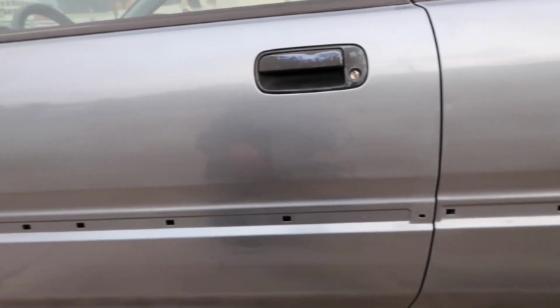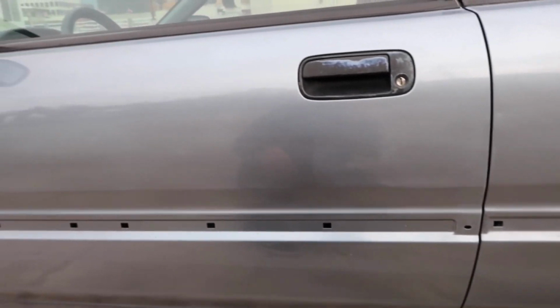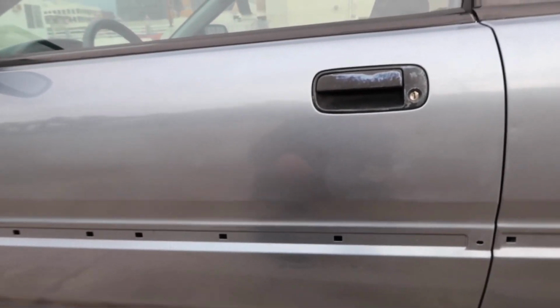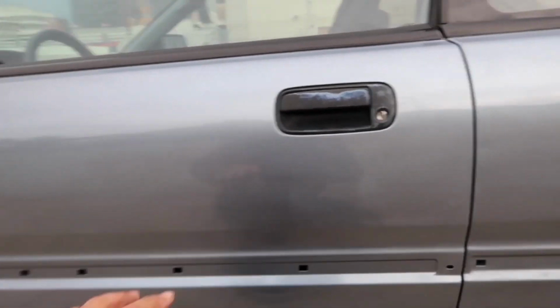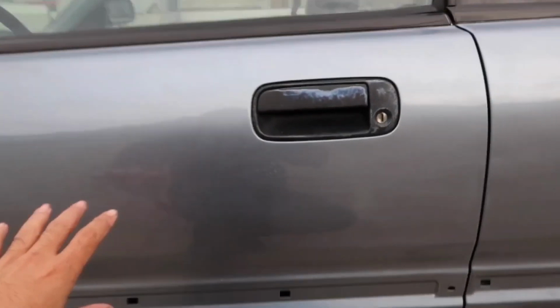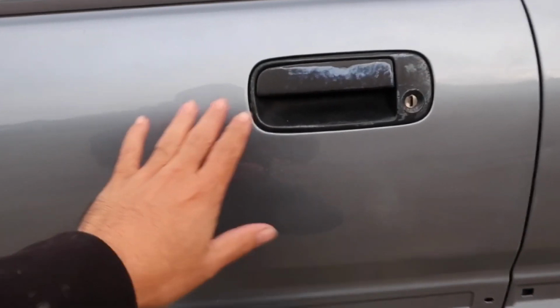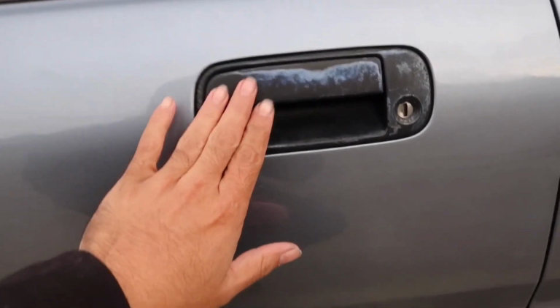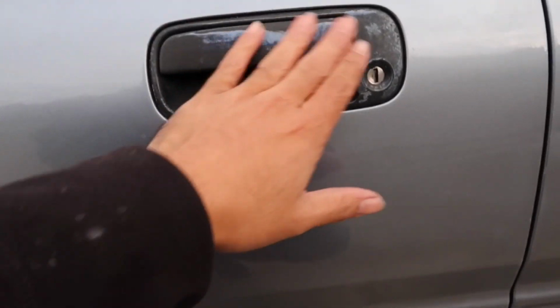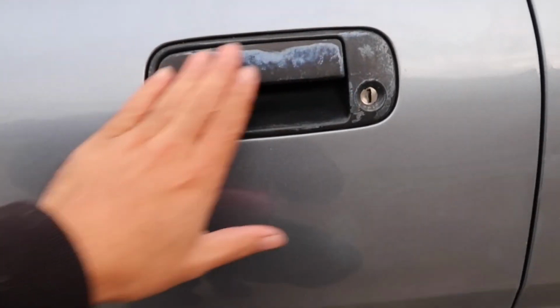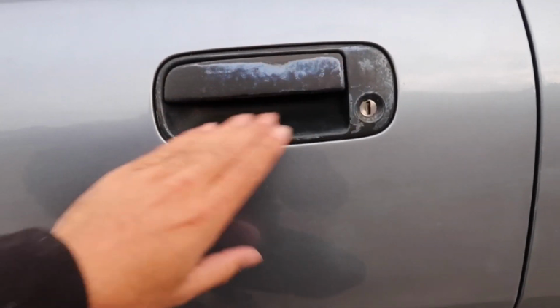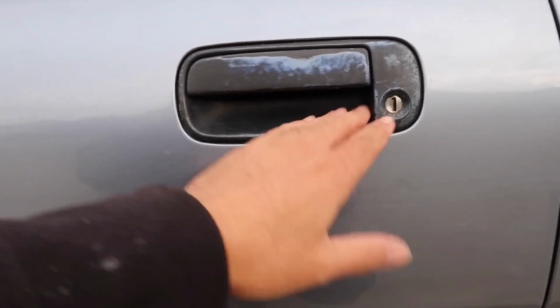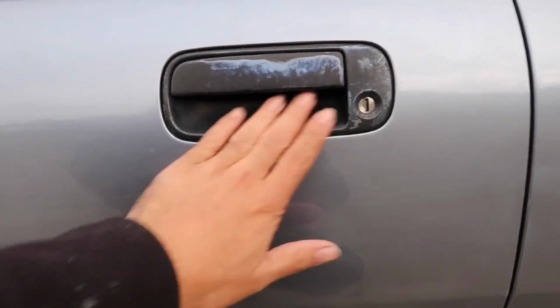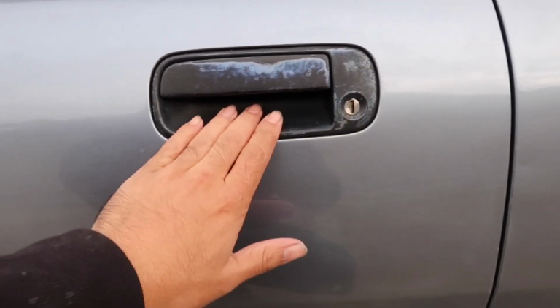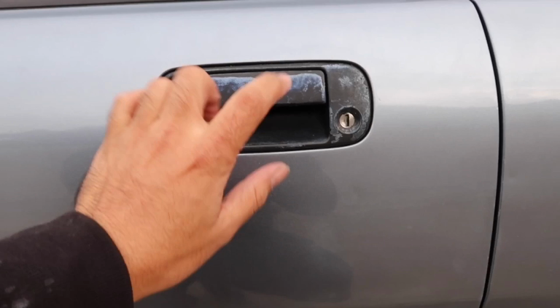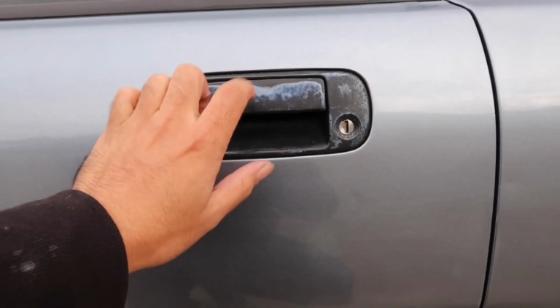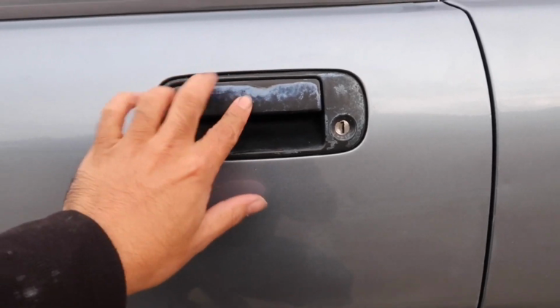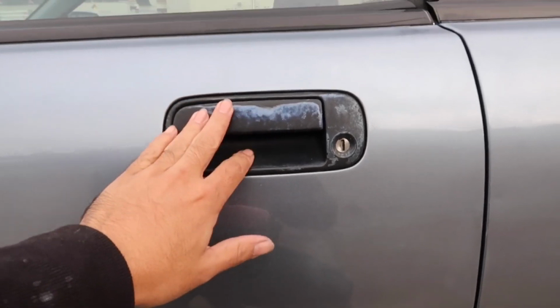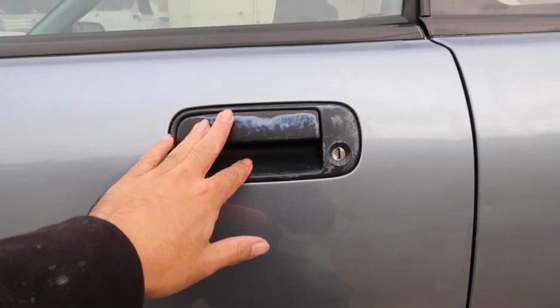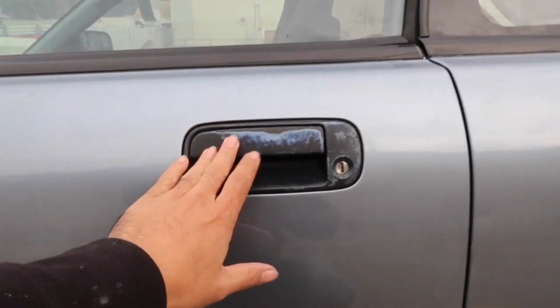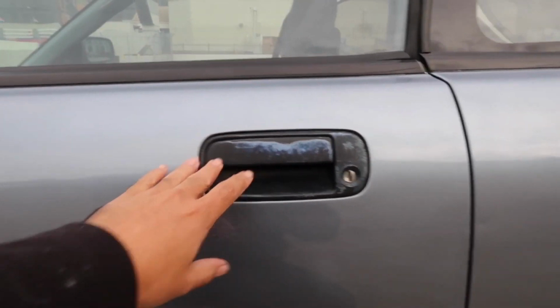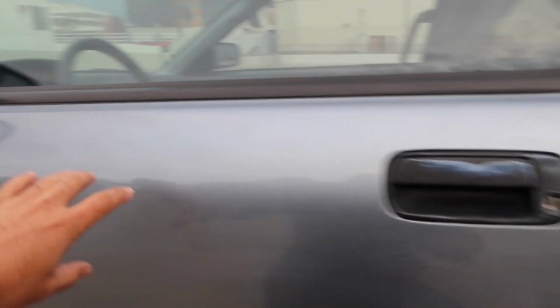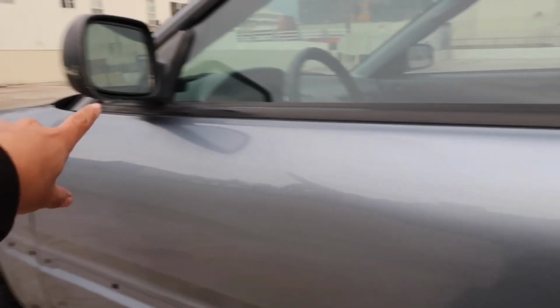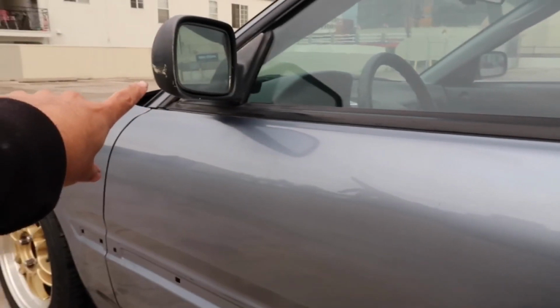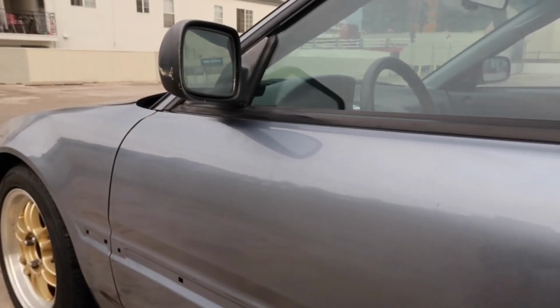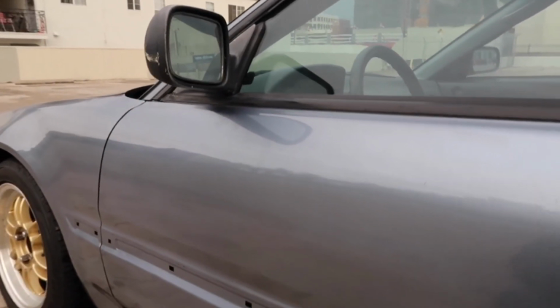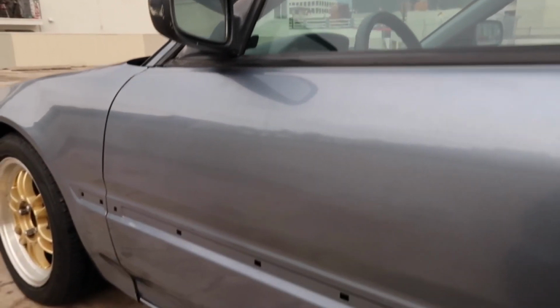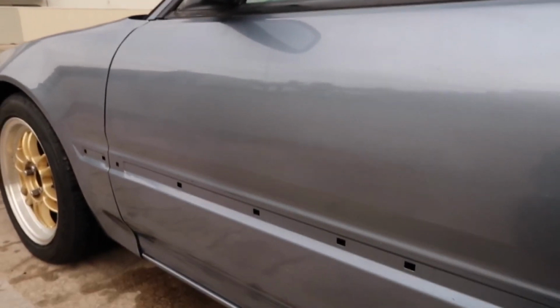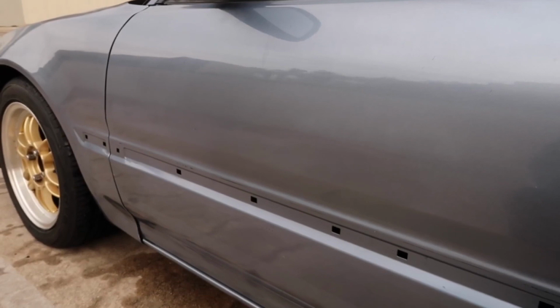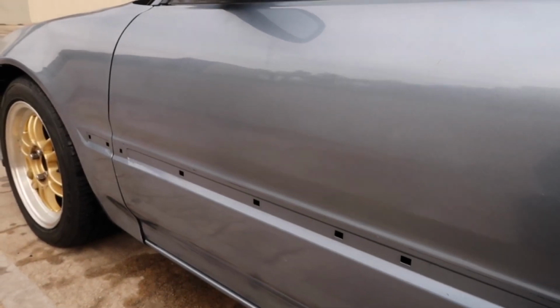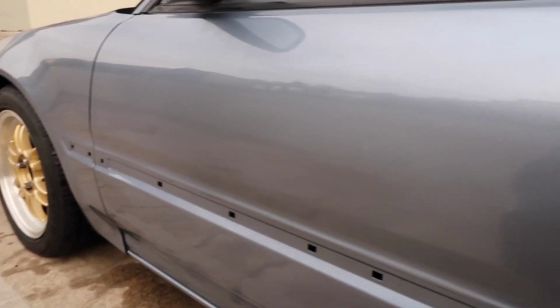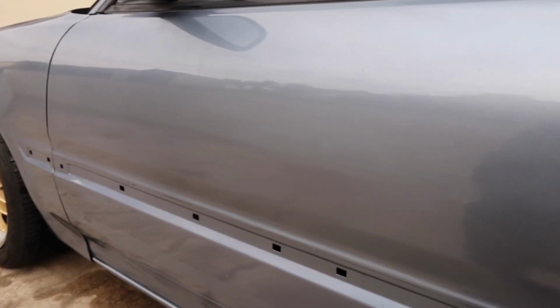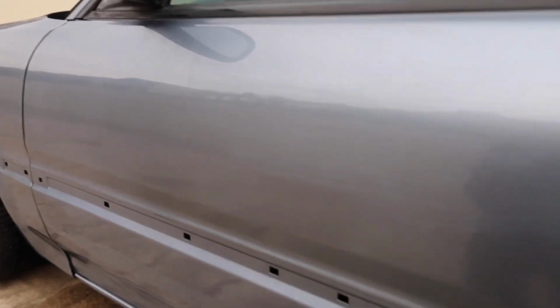But the door handles, I'm gonna take them off and refurbish them, clean them up real nice along with the mirrors. But yeah, here she is. This side came out...